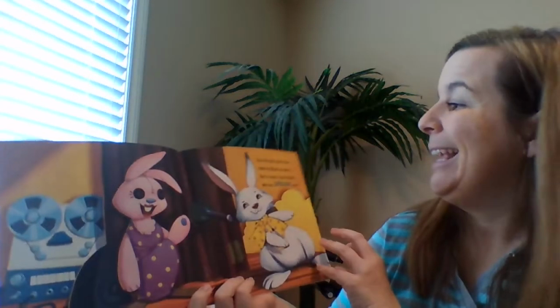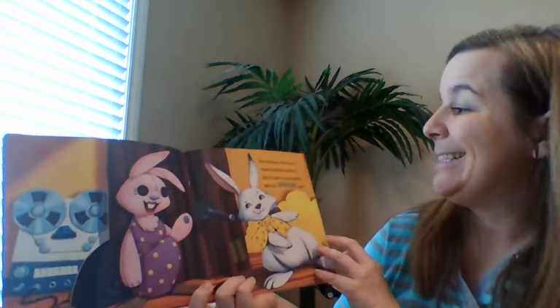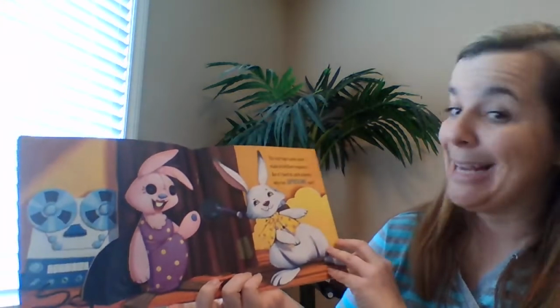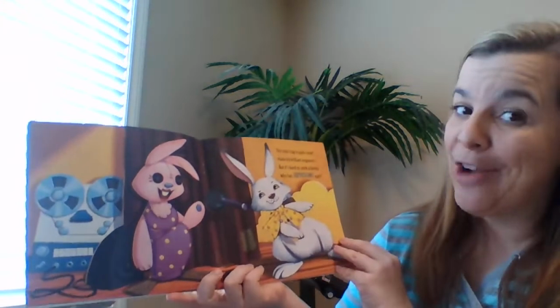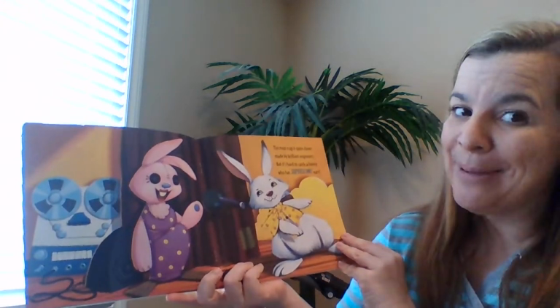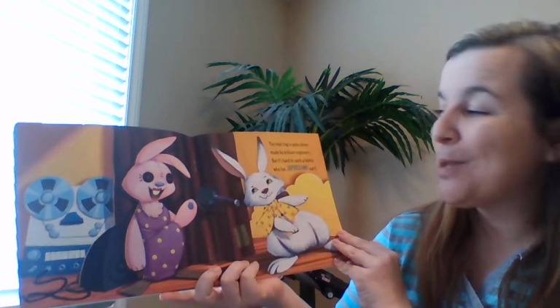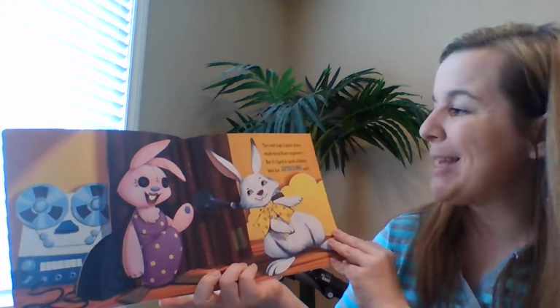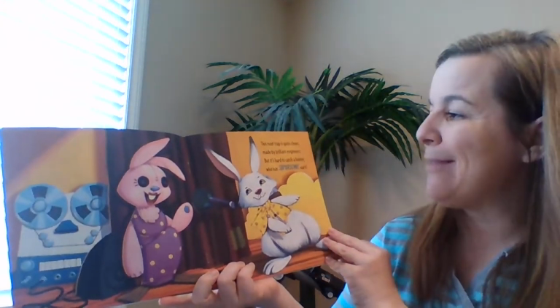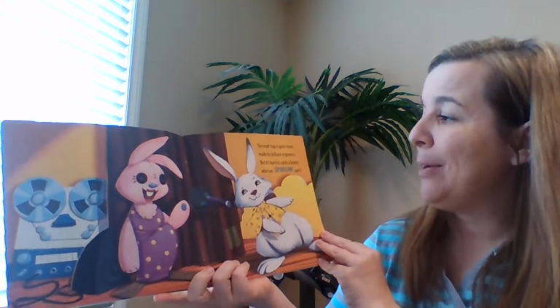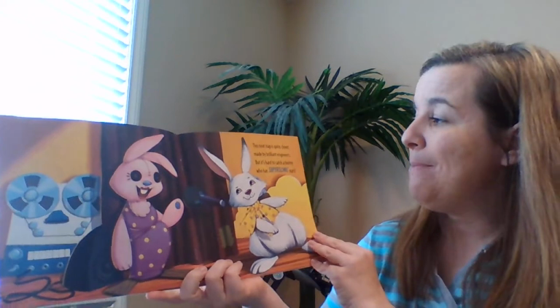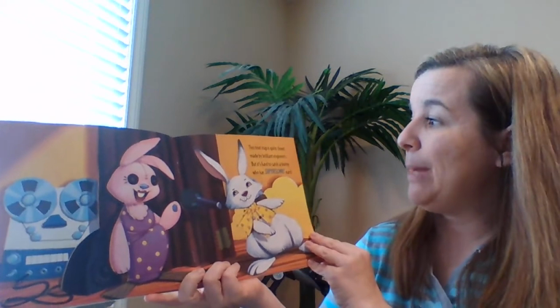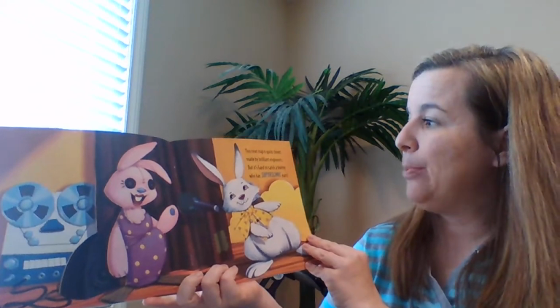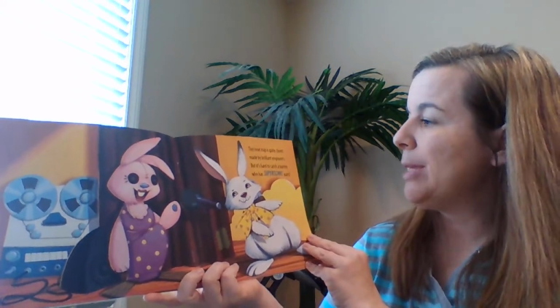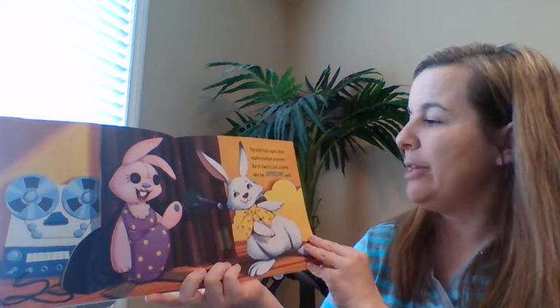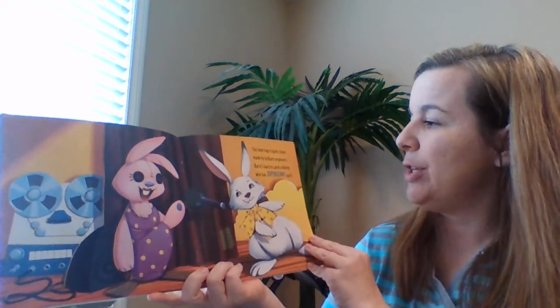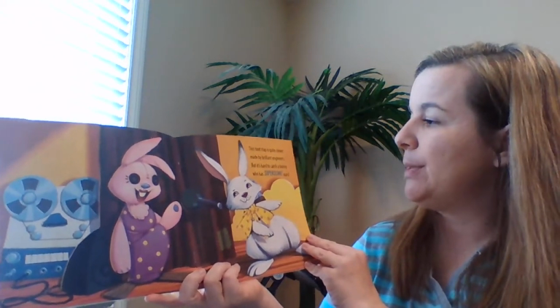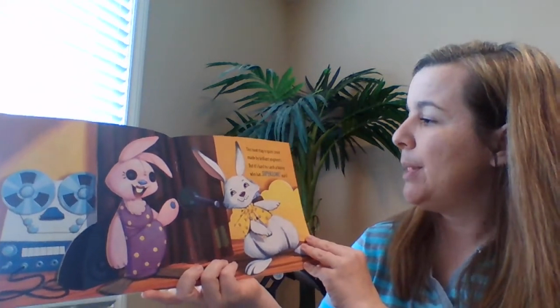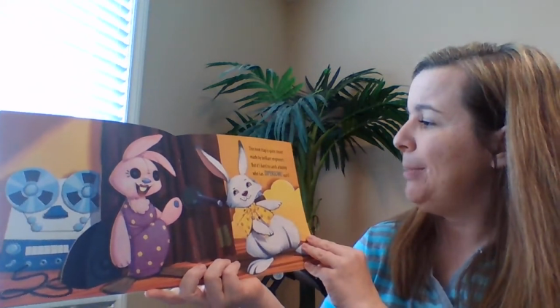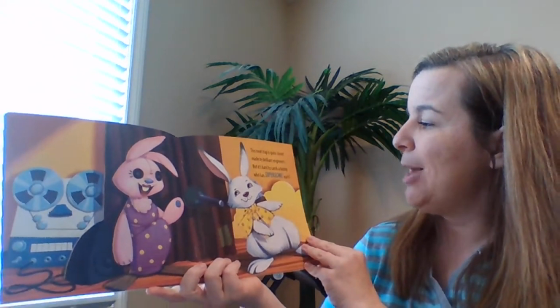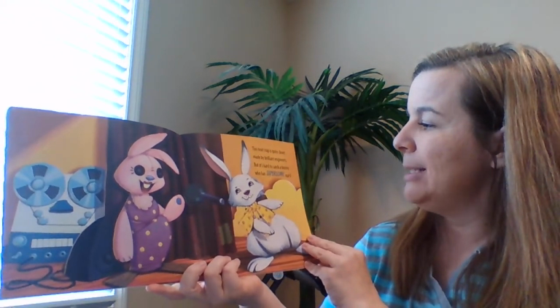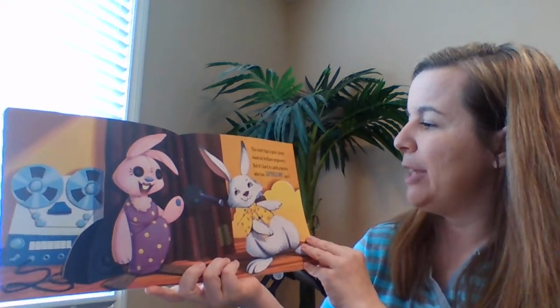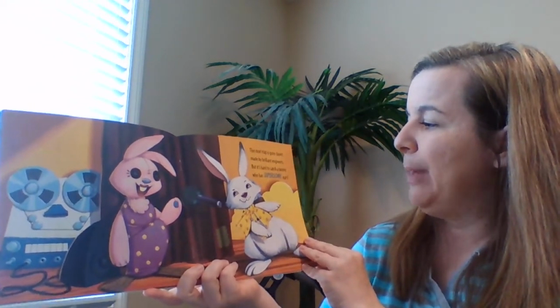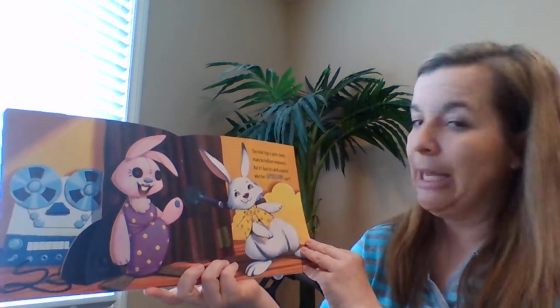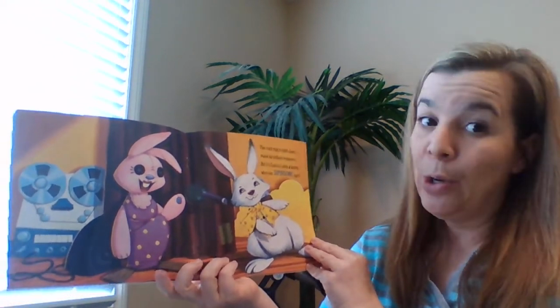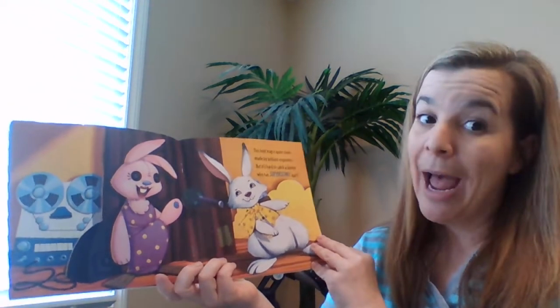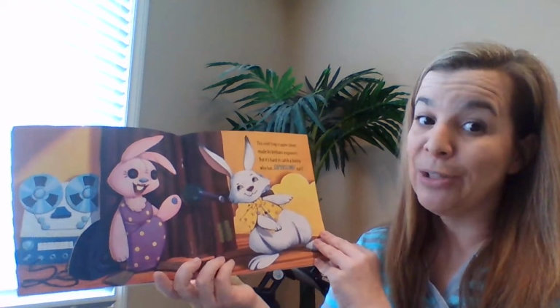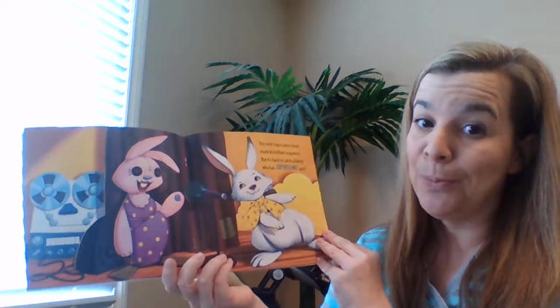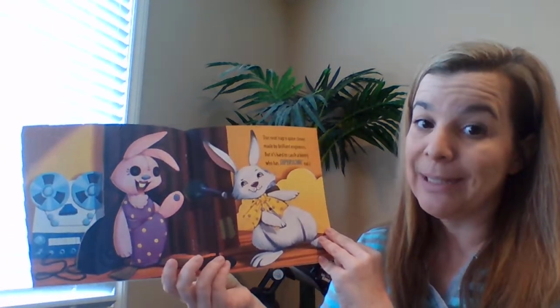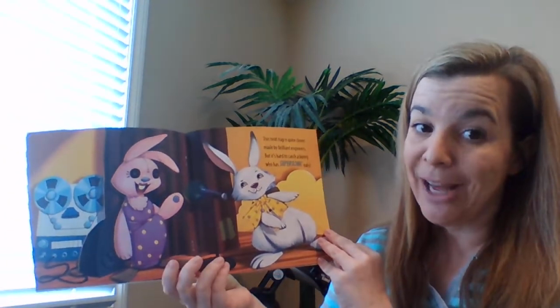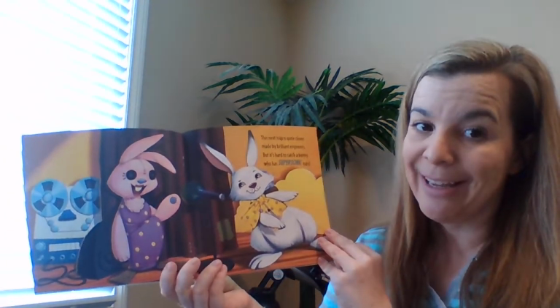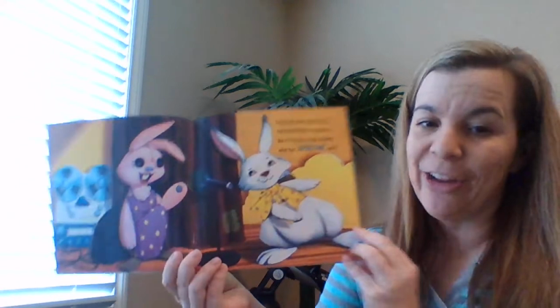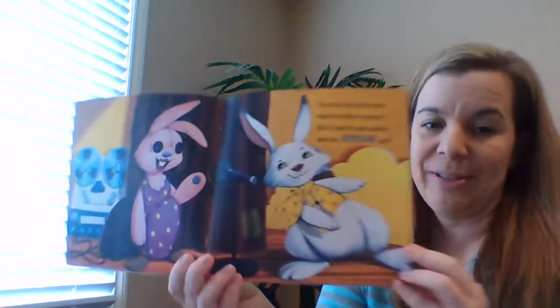This next trap is quite clever, made by brilliant engineers. But it's hard to catch a bunny who has supersonic ears.